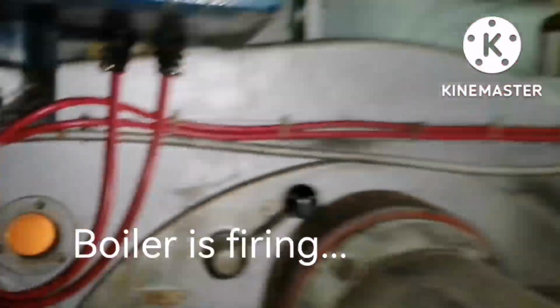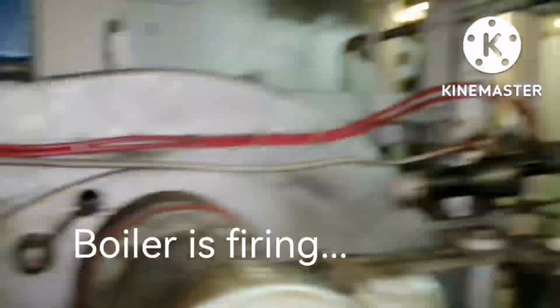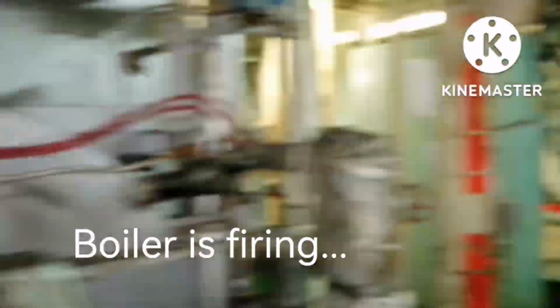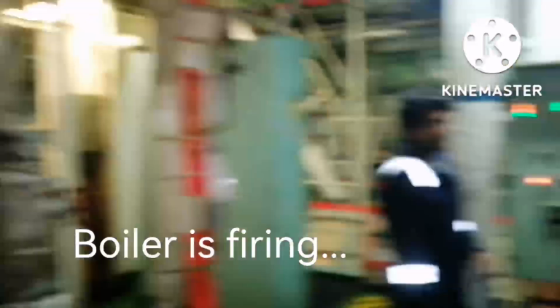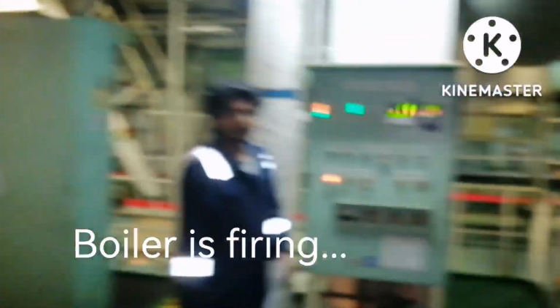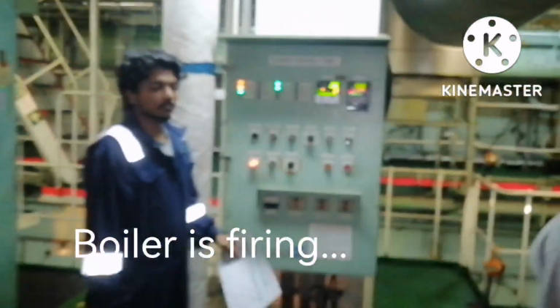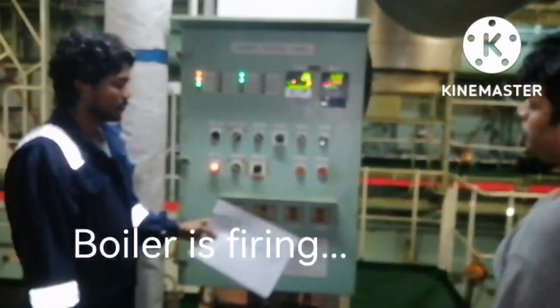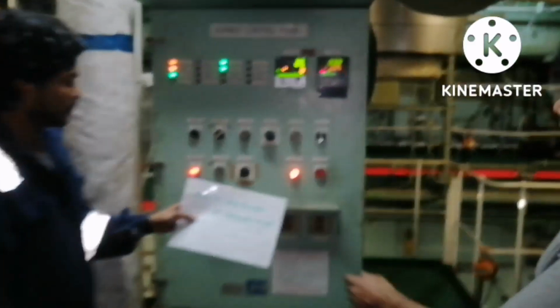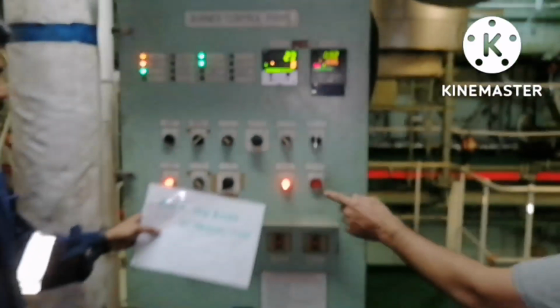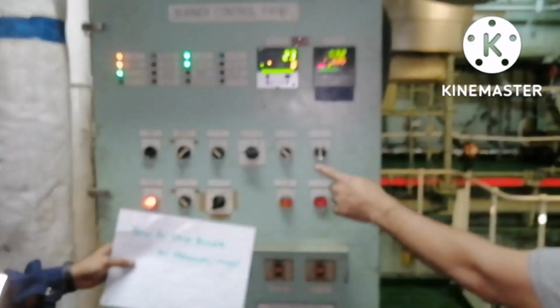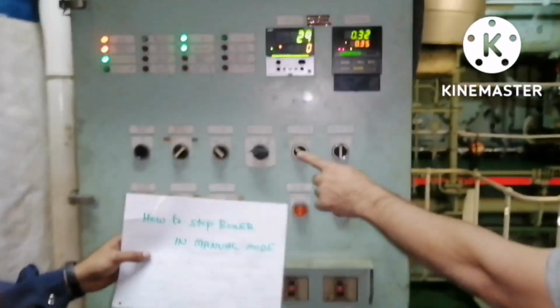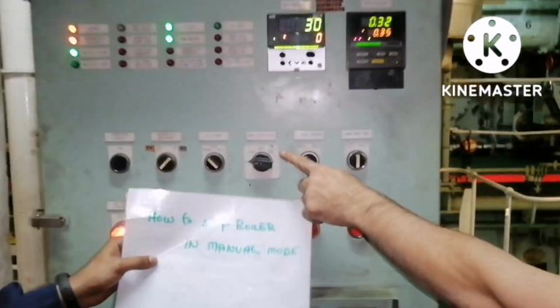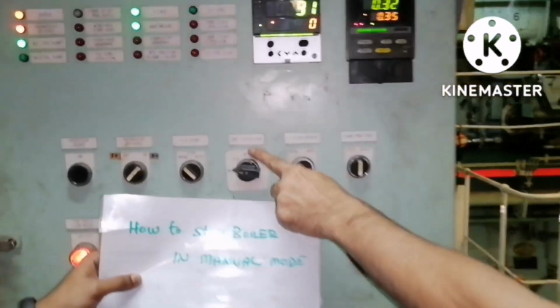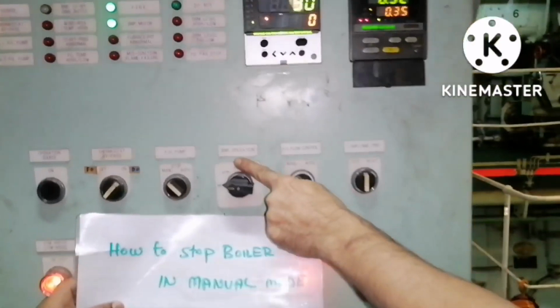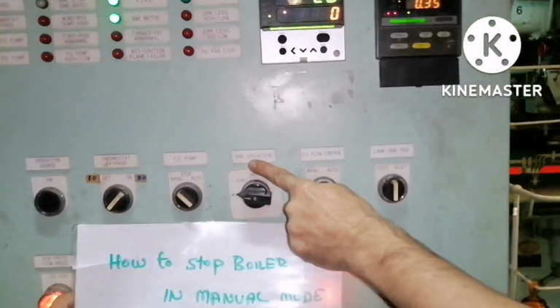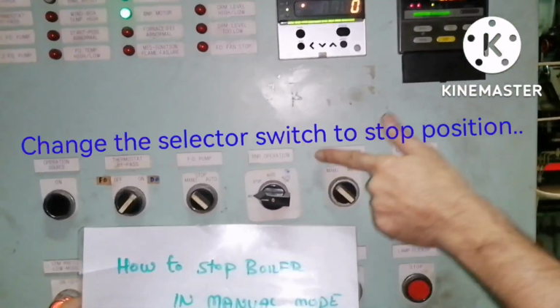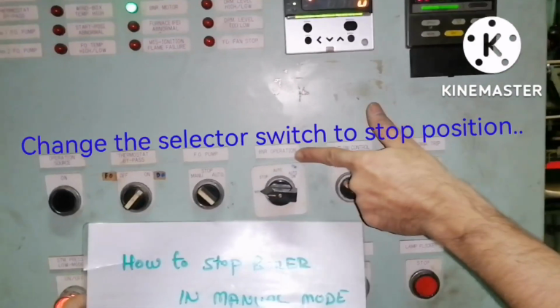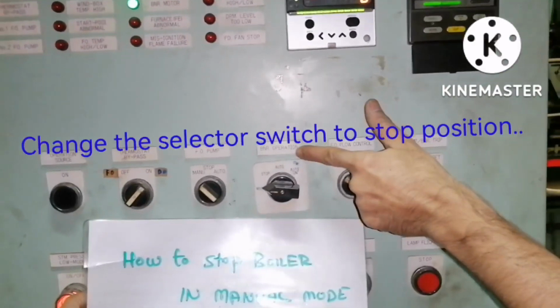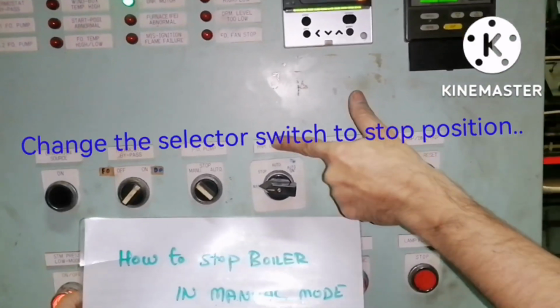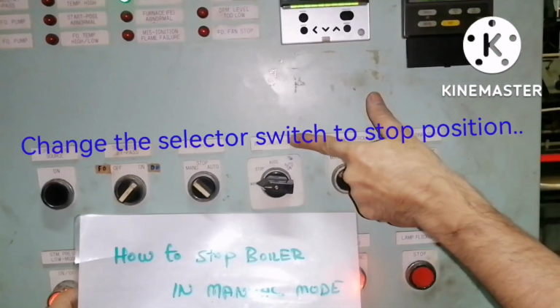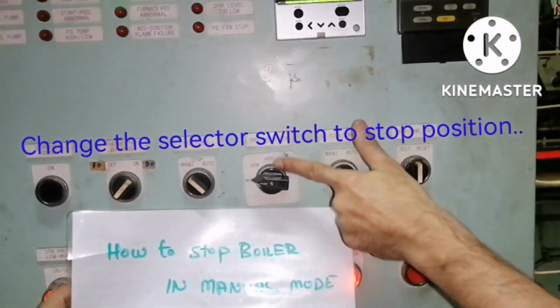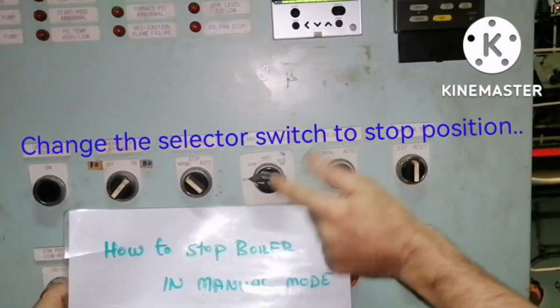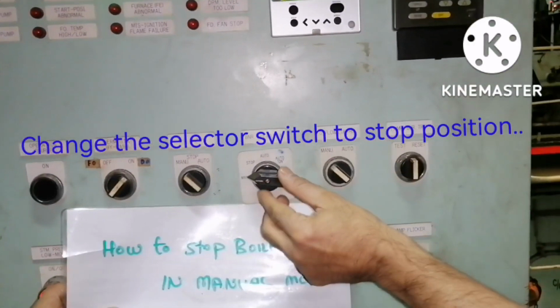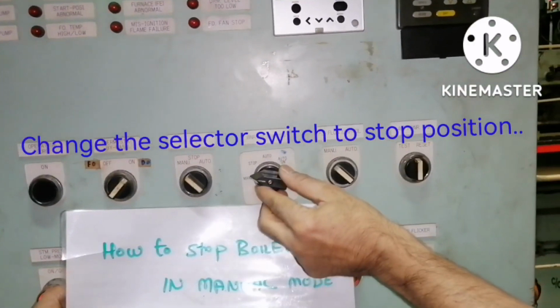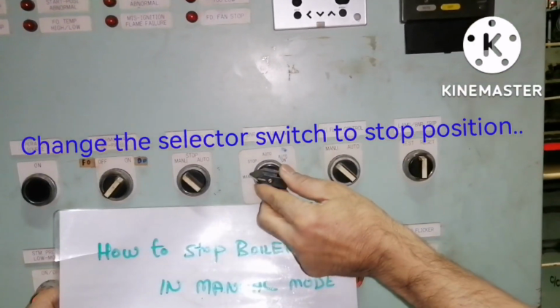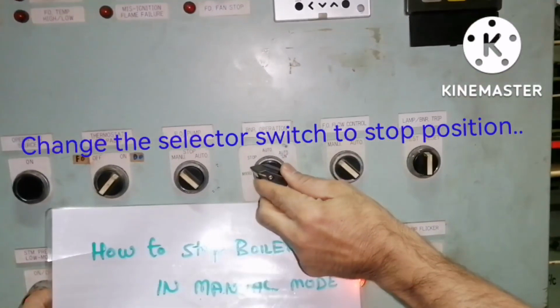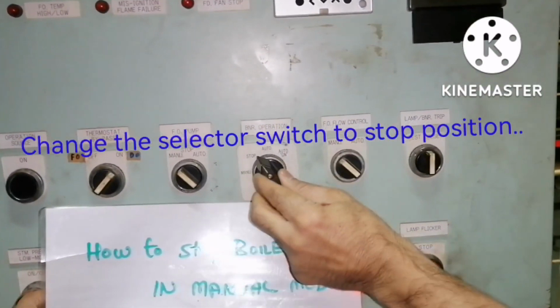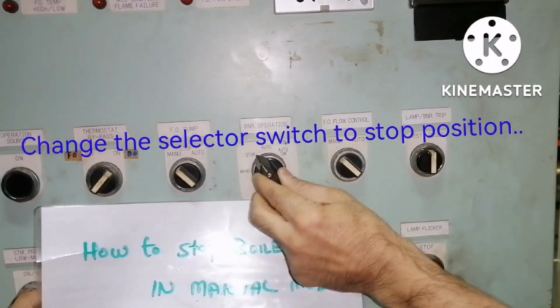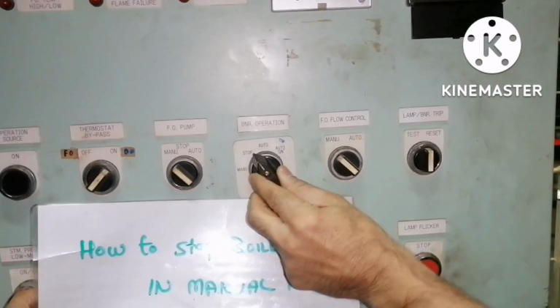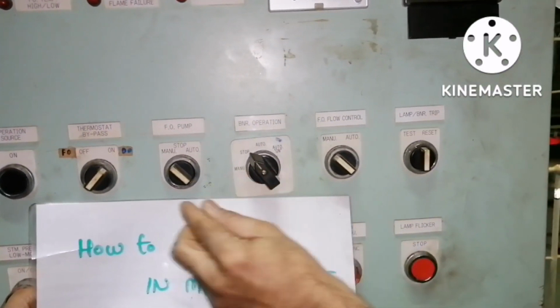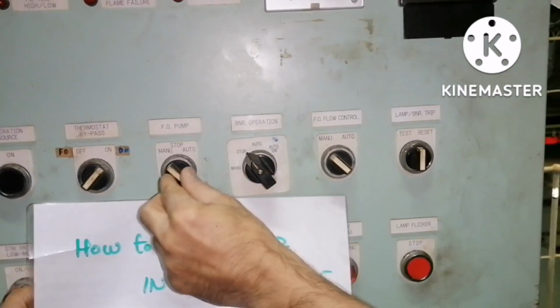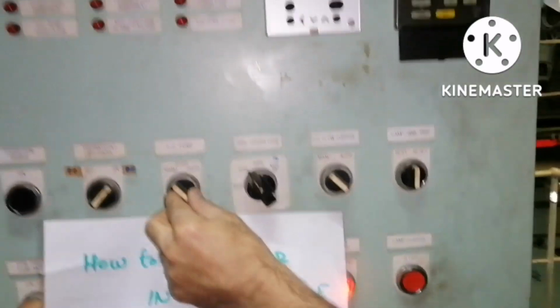All we need to do is go to the control panel and change the selector switch to stop. That's all.